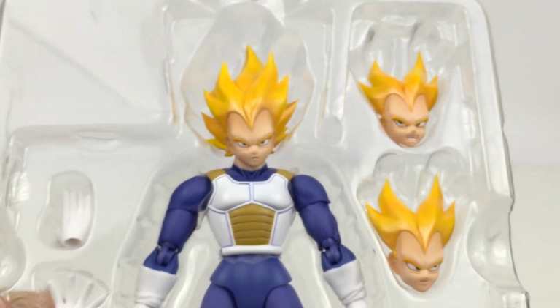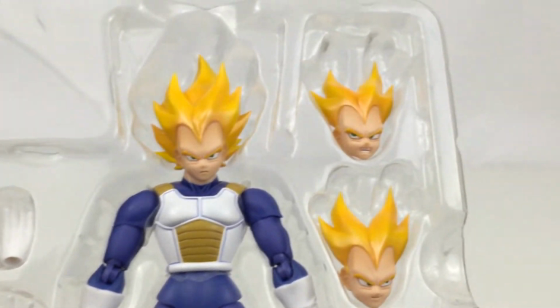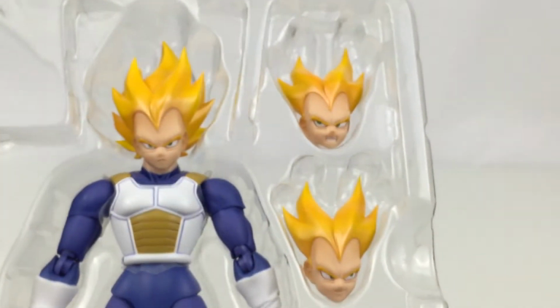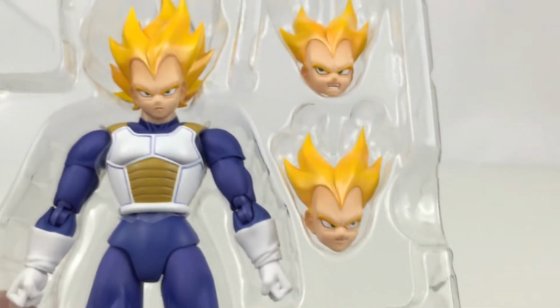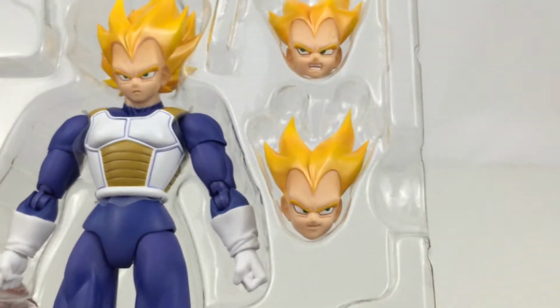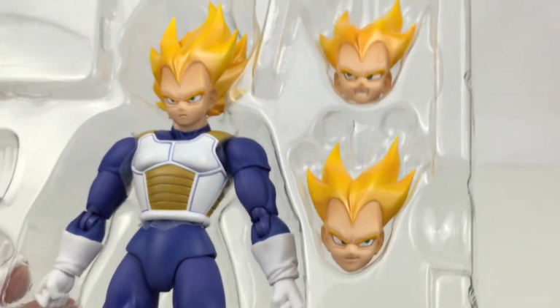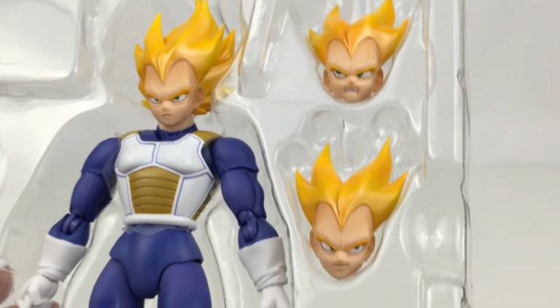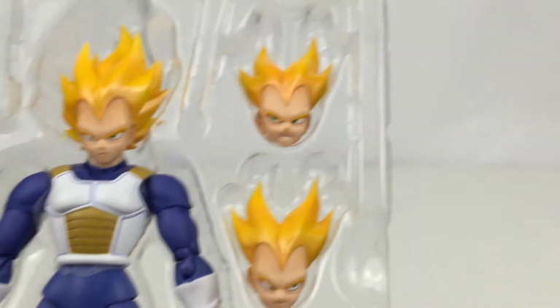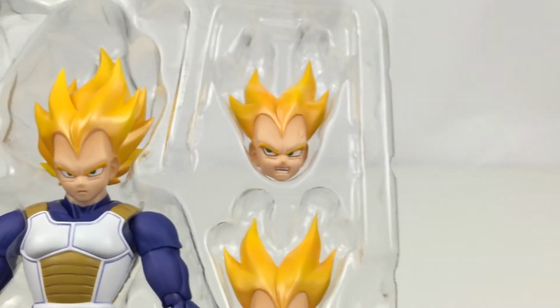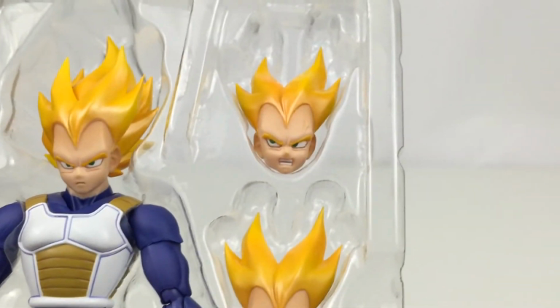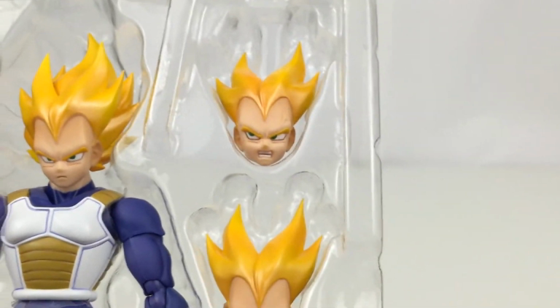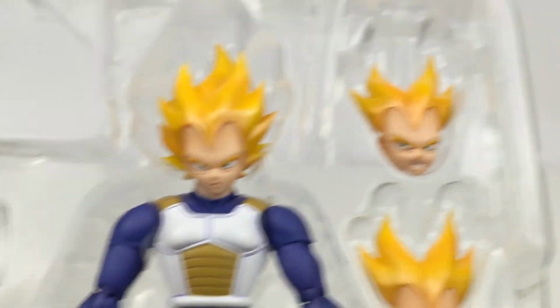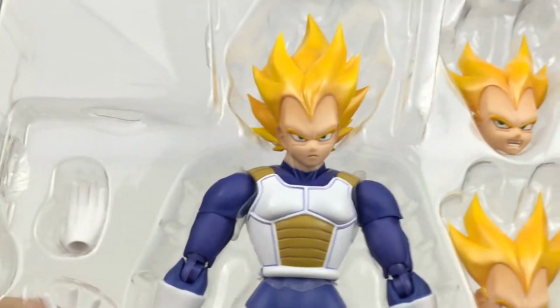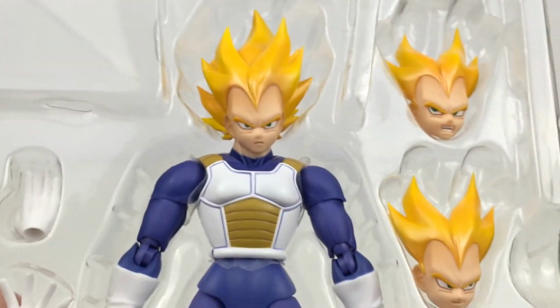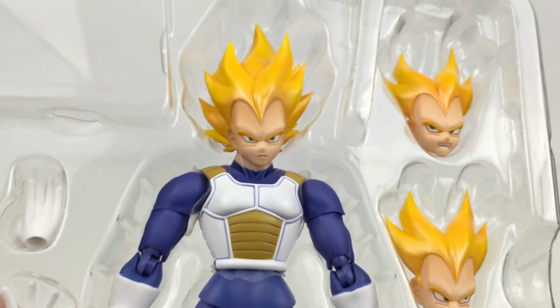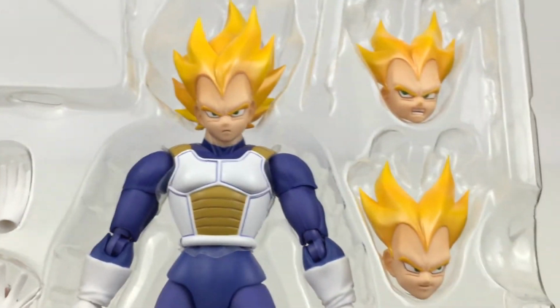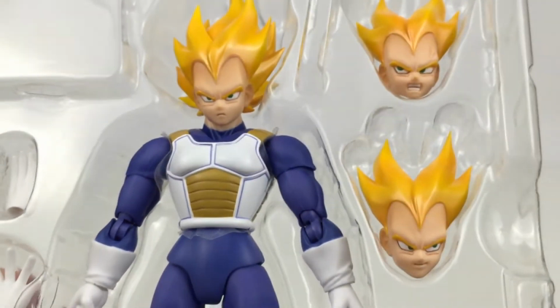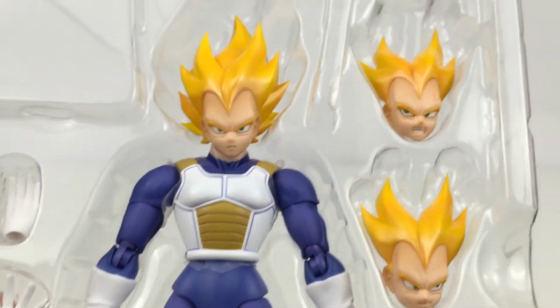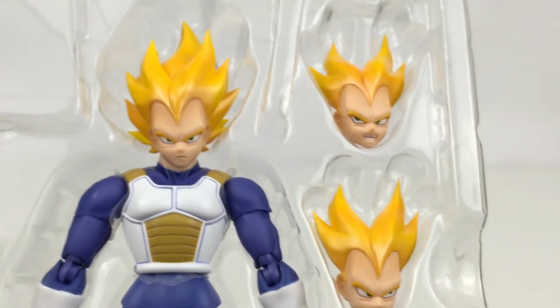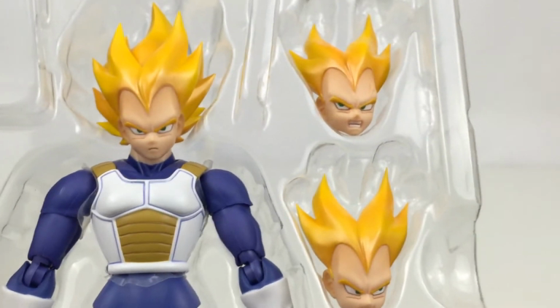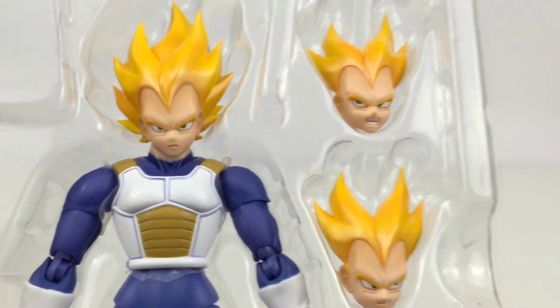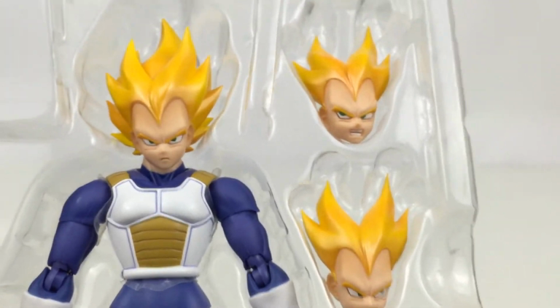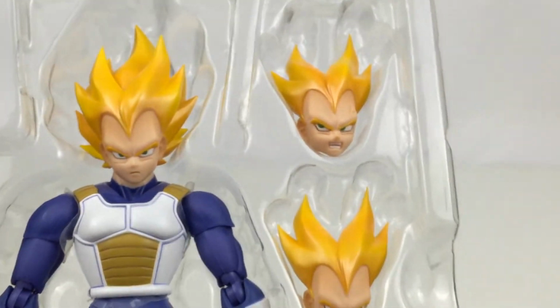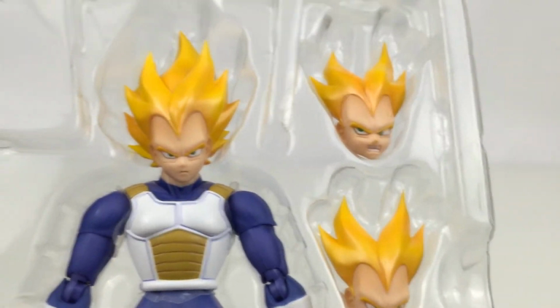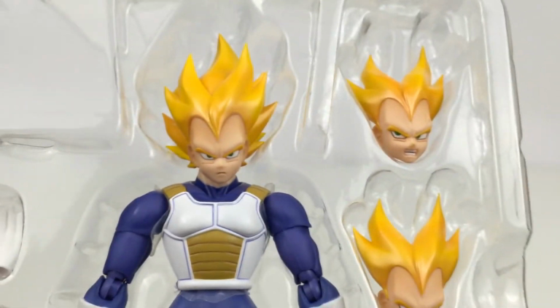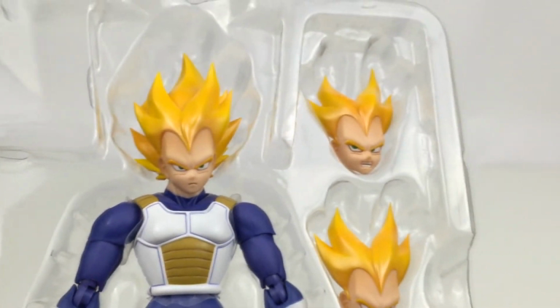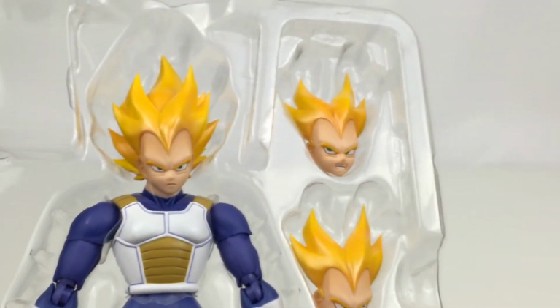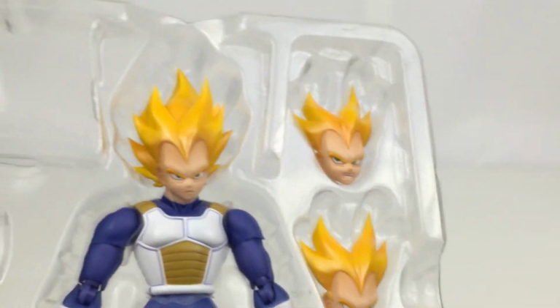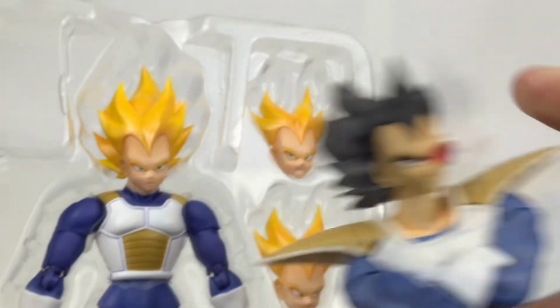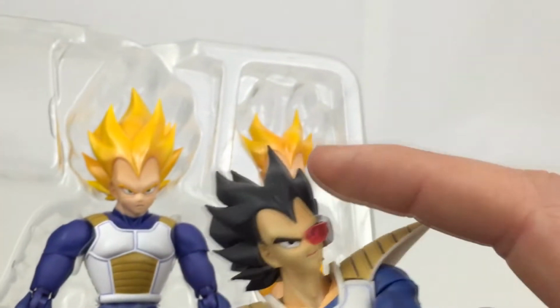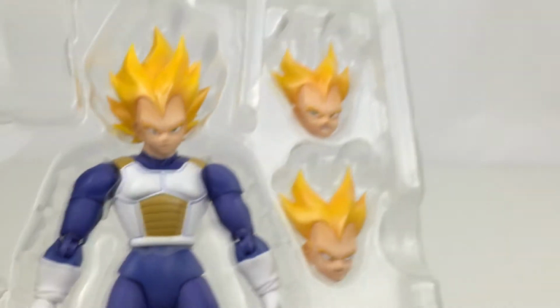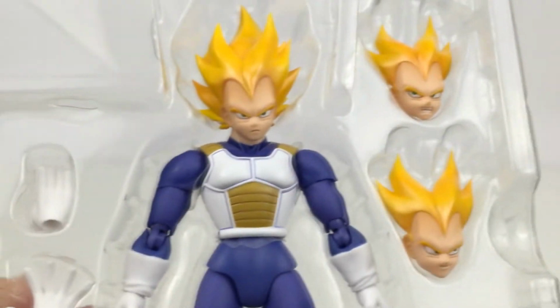you don't get the standard head because it's just a Super Saiyan figure, so you just get these three heads right here. You get a smug looking to the side, angry looking to the side with the vein, and then just a standard stern kind of face. Love them — you can get a ton of poses out of those. Would have liked, obviously, just the standard black-haired Vegeta as well, but never mind.